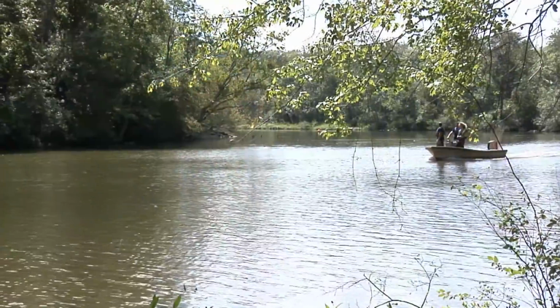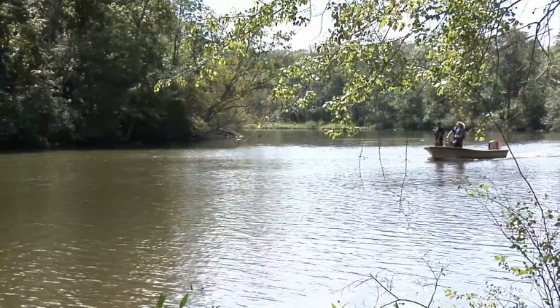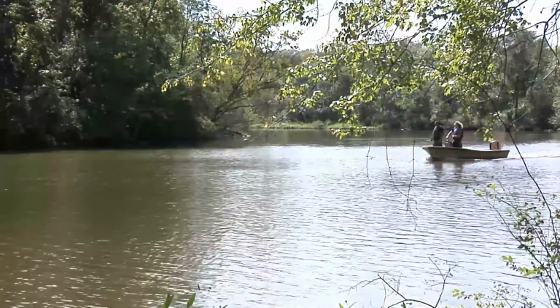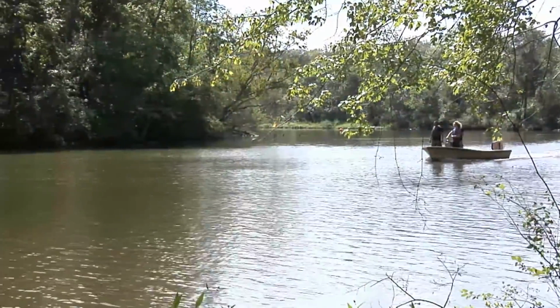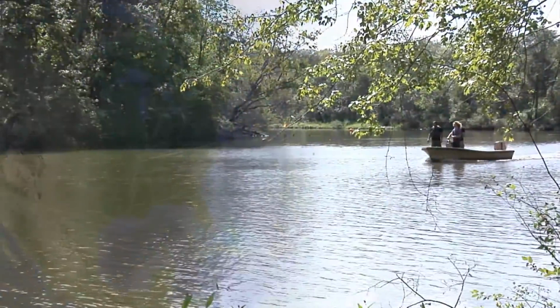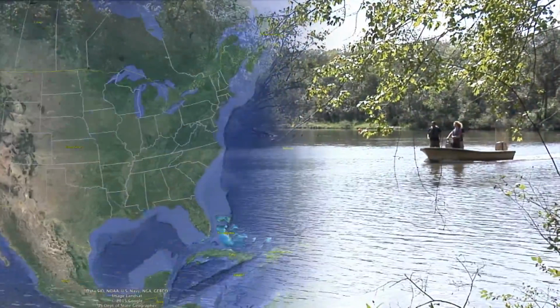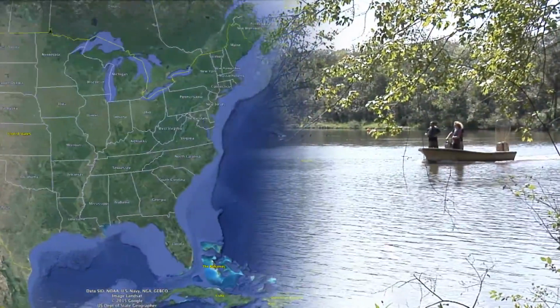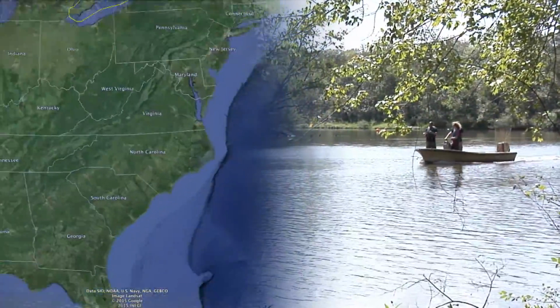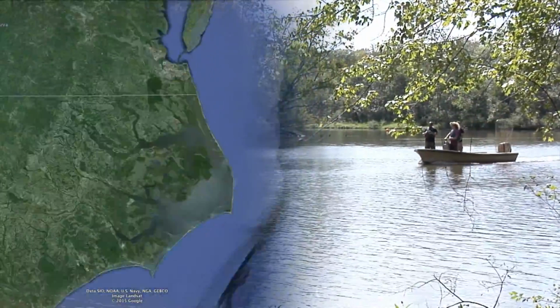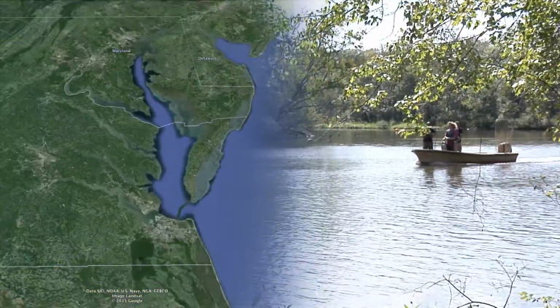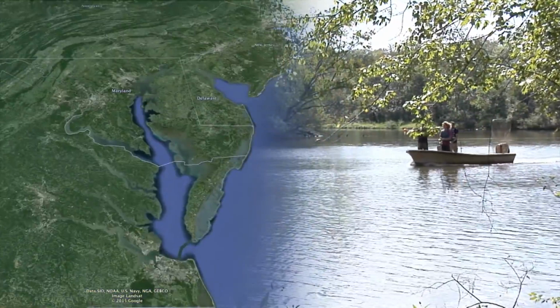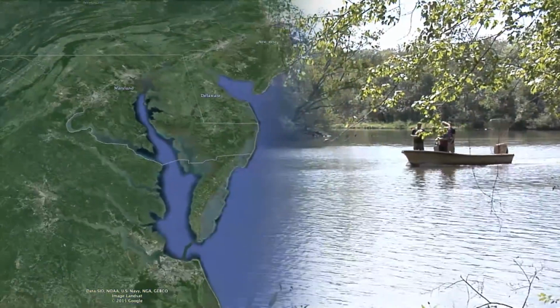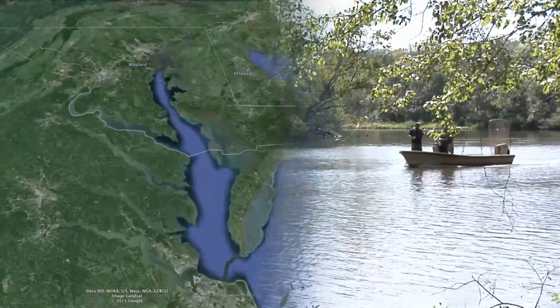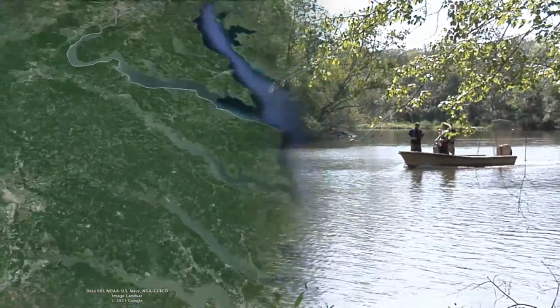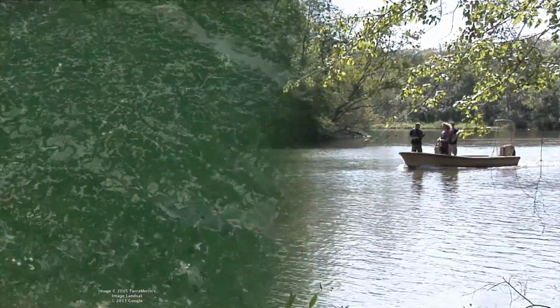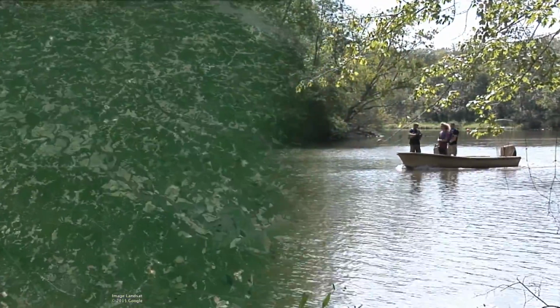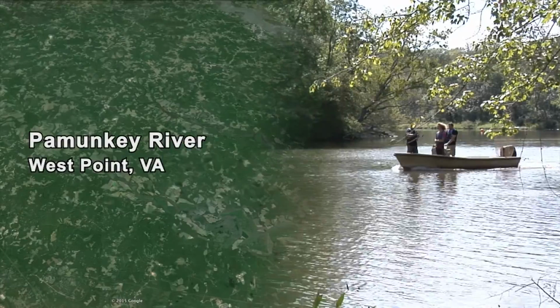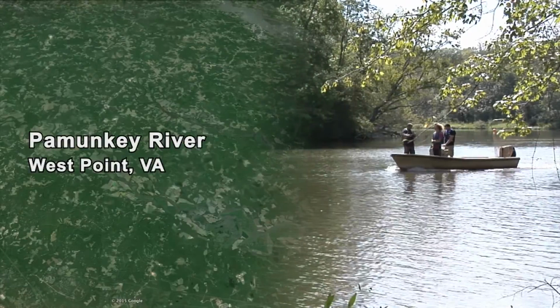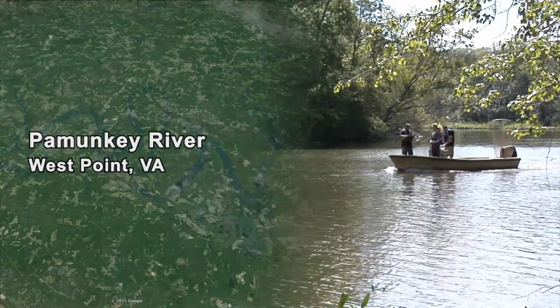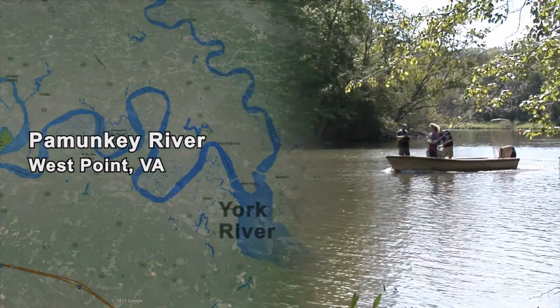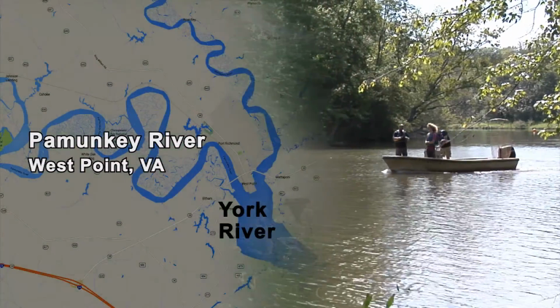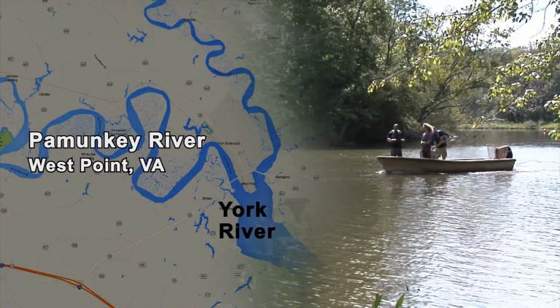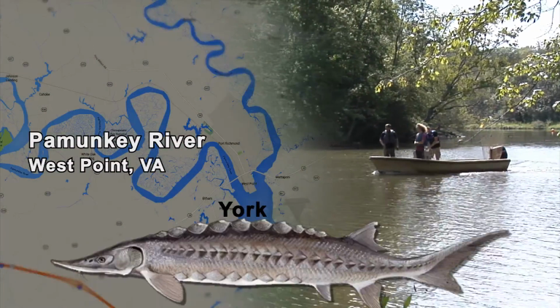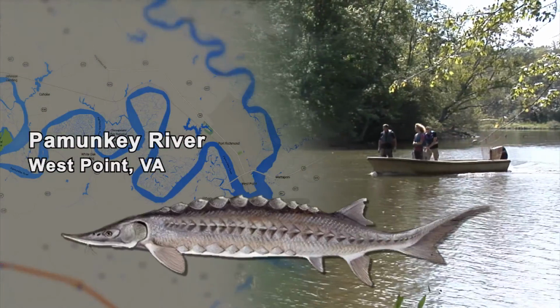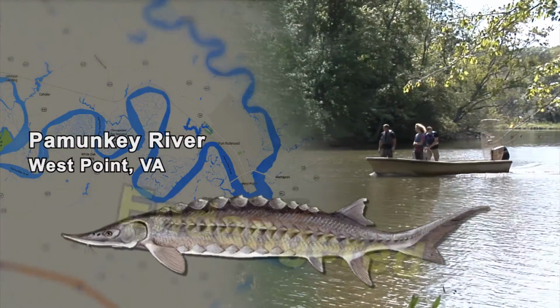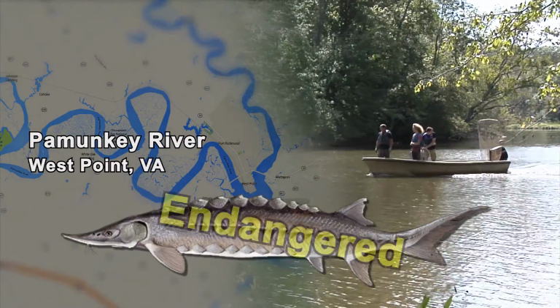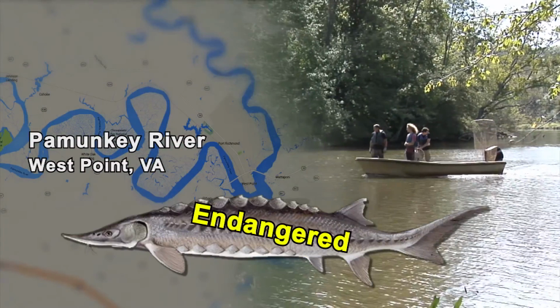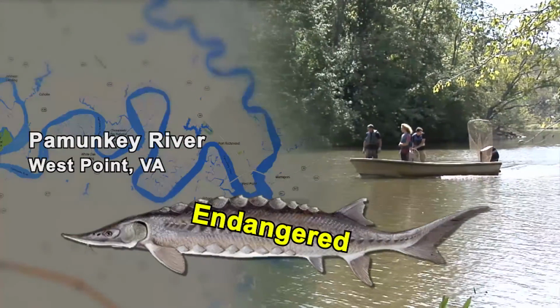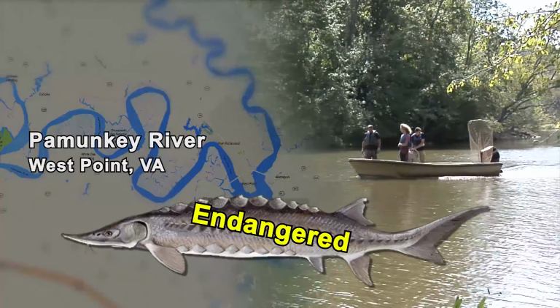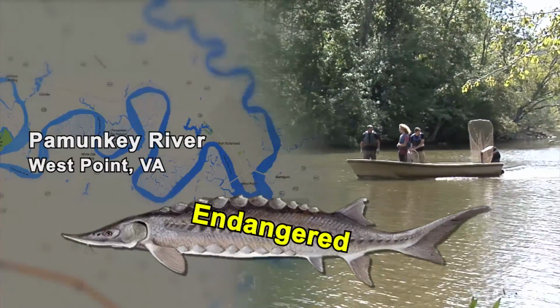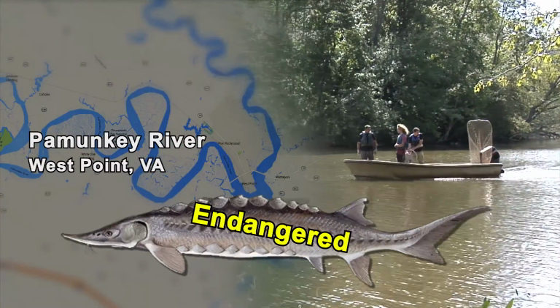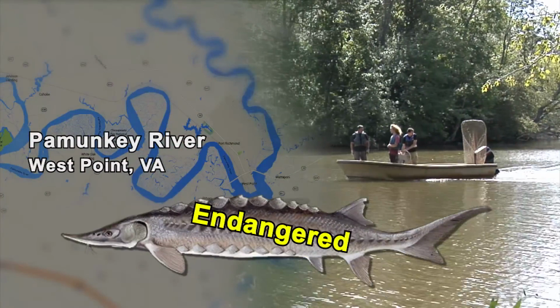This is the Pamunkey River. It's one of the two main tributaries to the York River. The Pamunkey has a population of Atlantic sturgeon, which were listed as endangered in 2012.